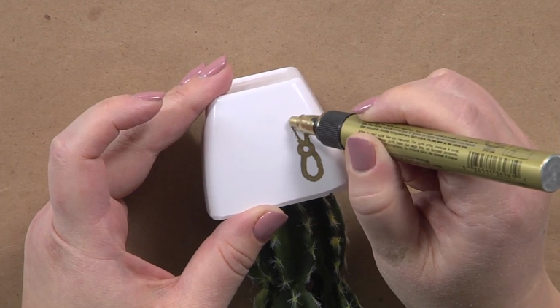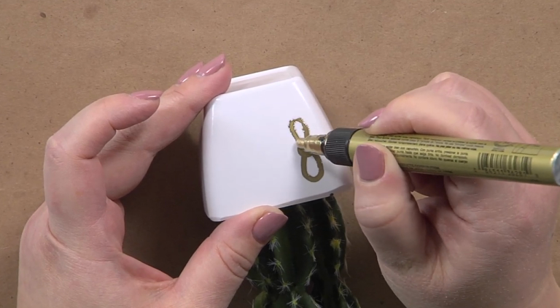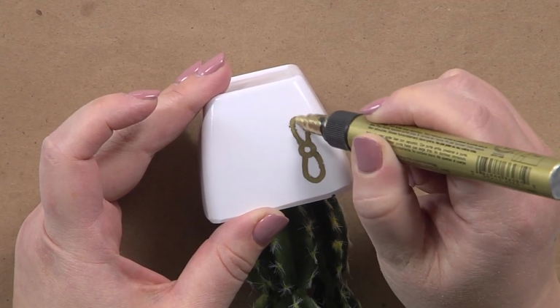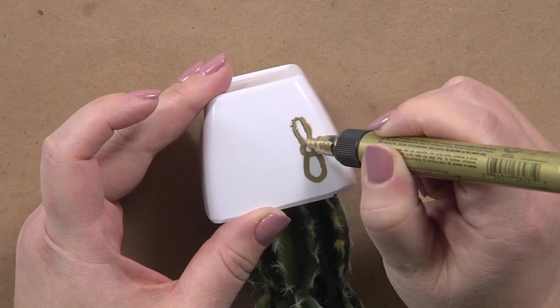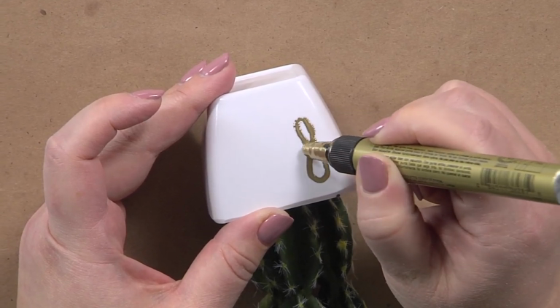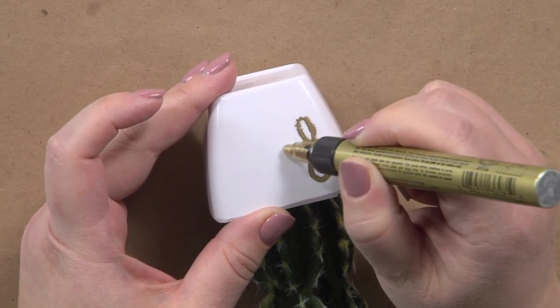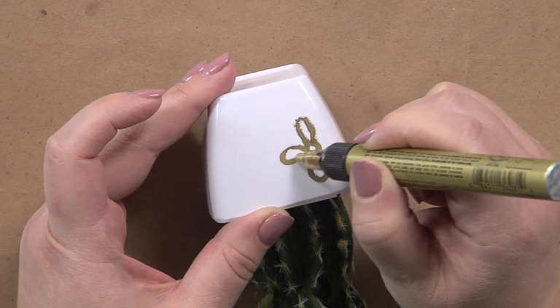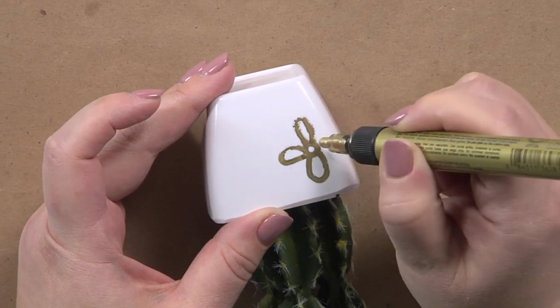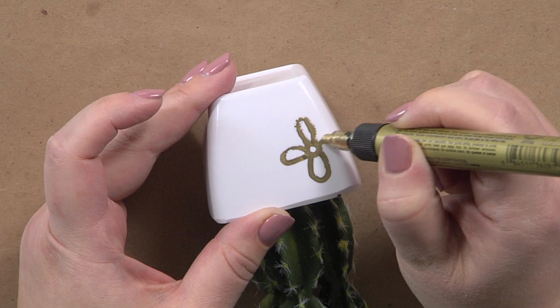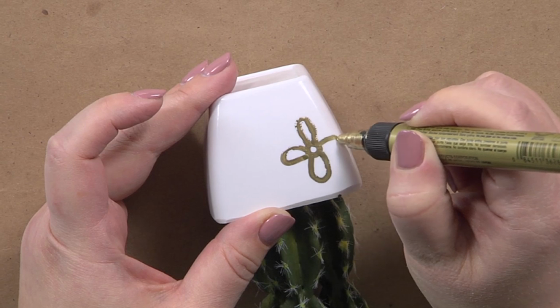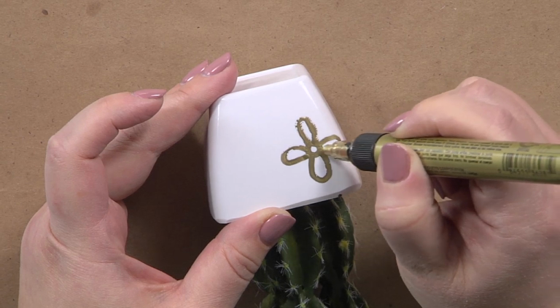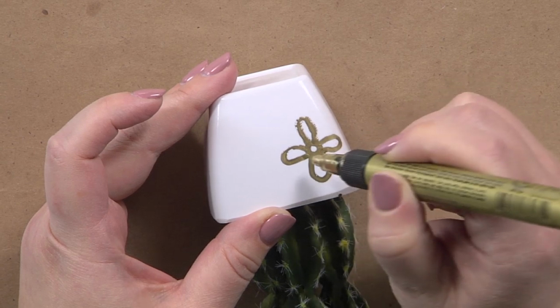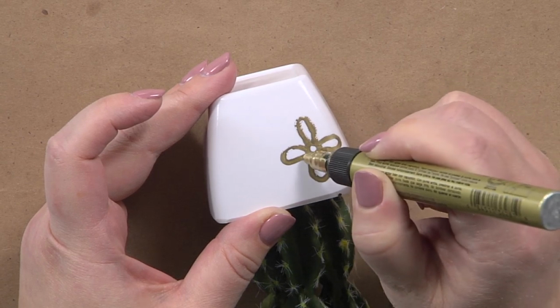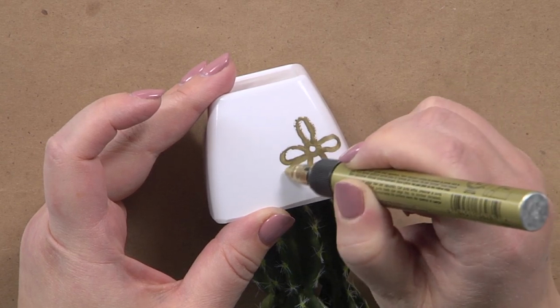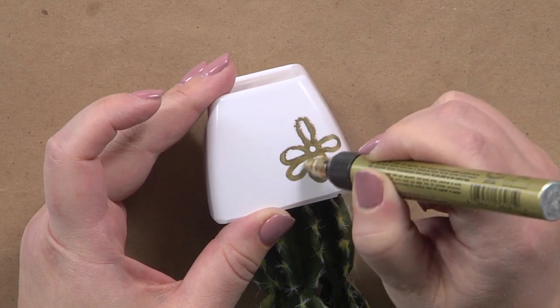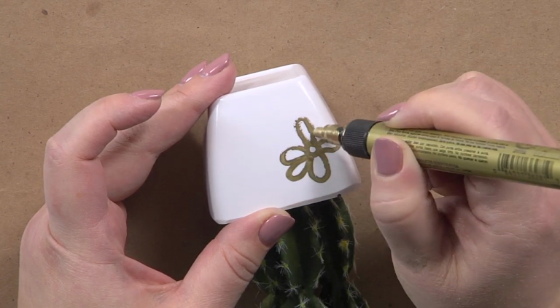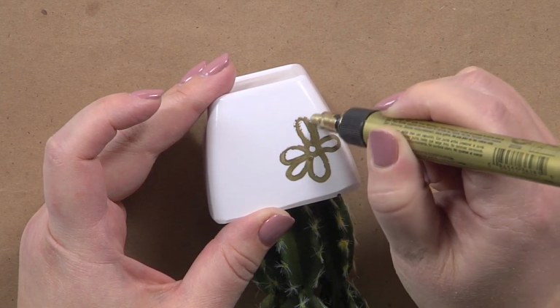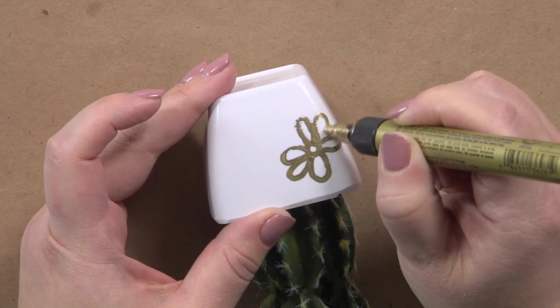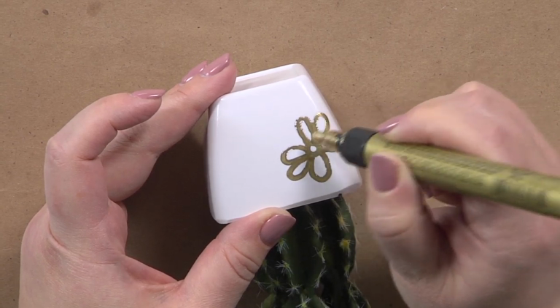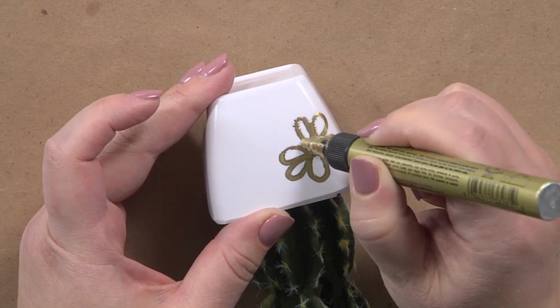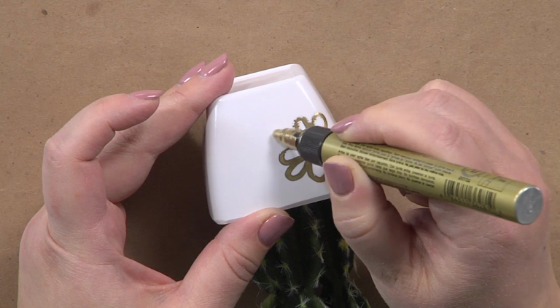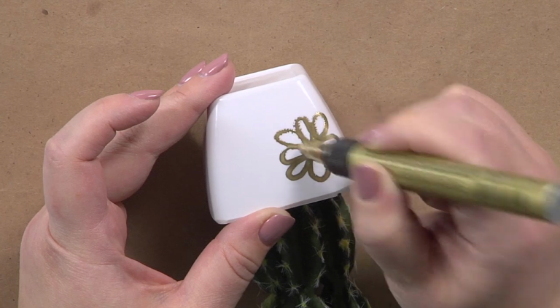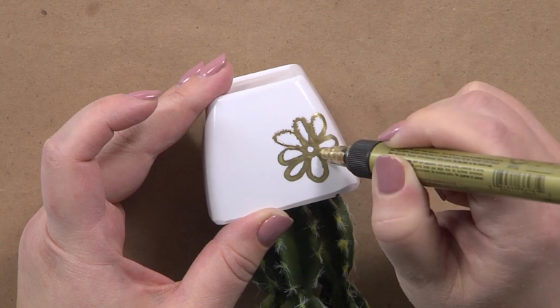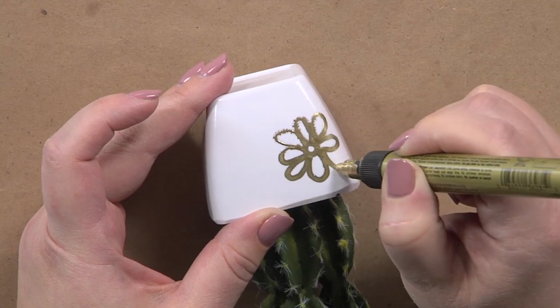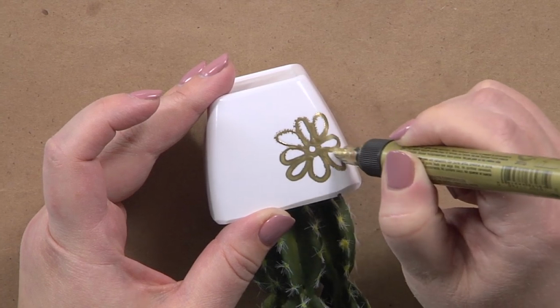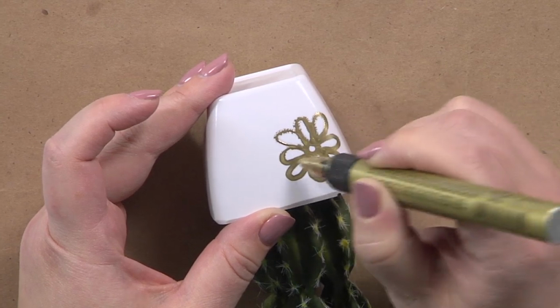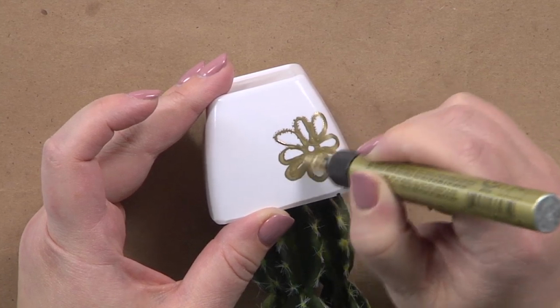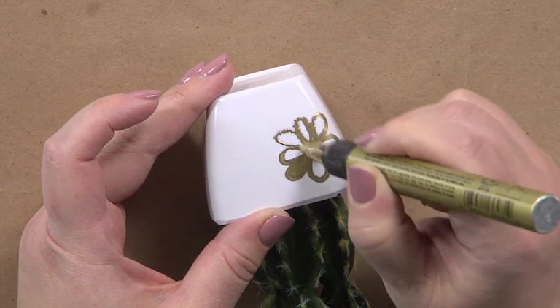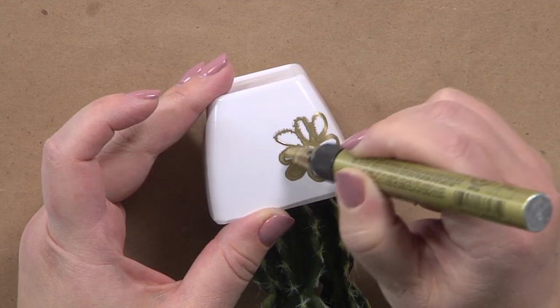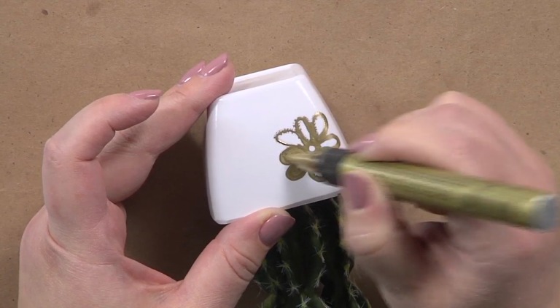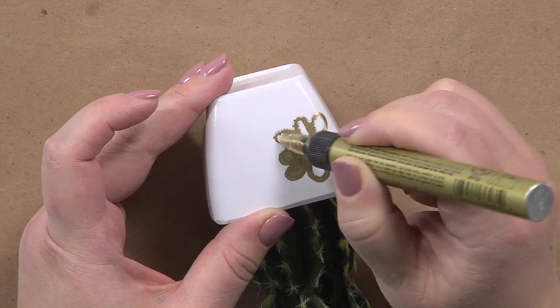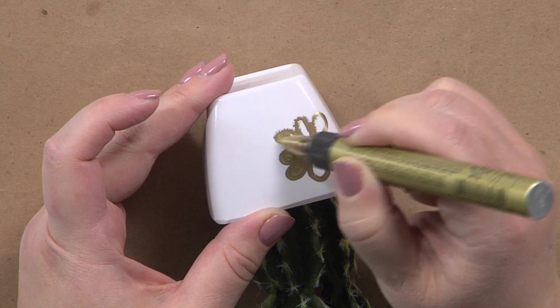Opposites are the key here. I'm going to do opposite again, opposite again, and then we just go kitty corner opposite — you can see how easy that is — and then I just color it all in.